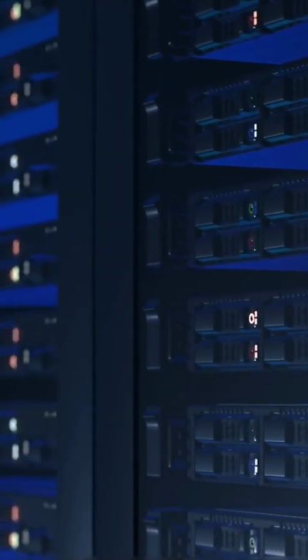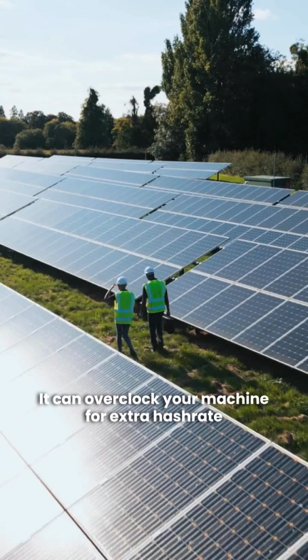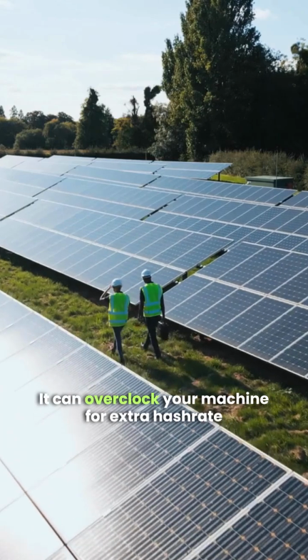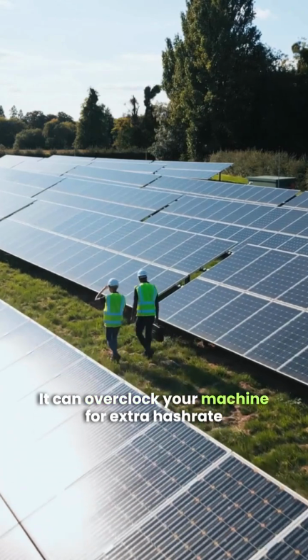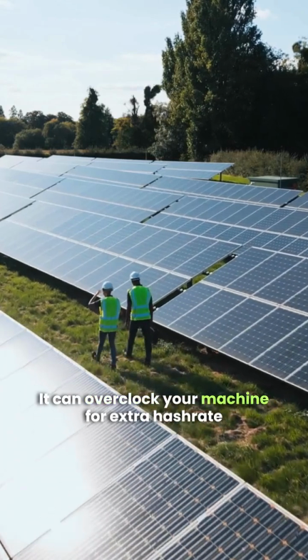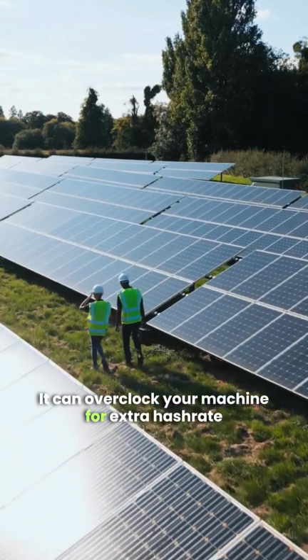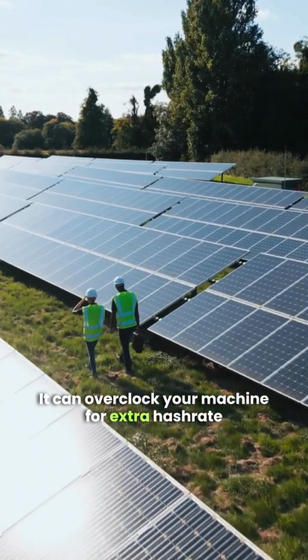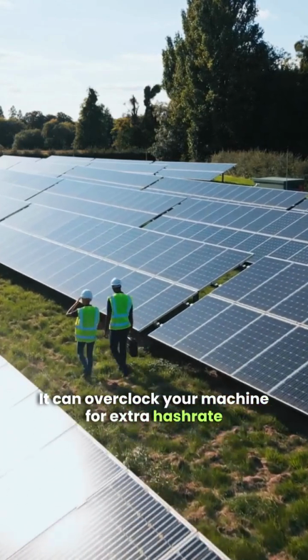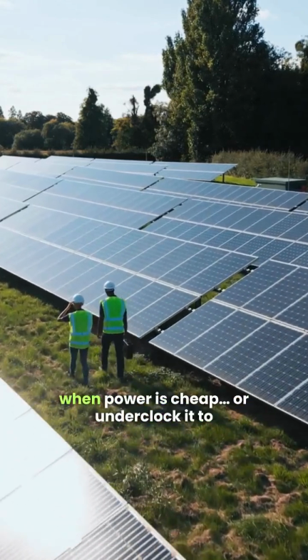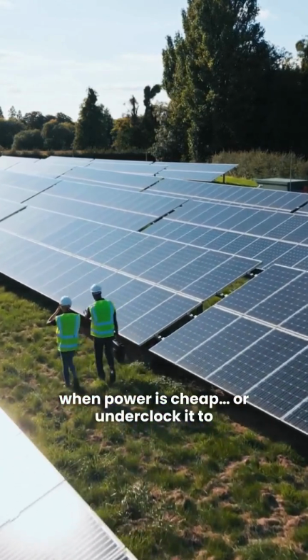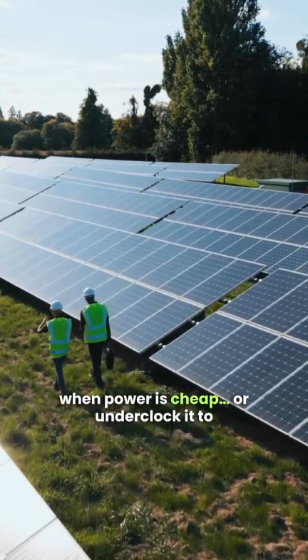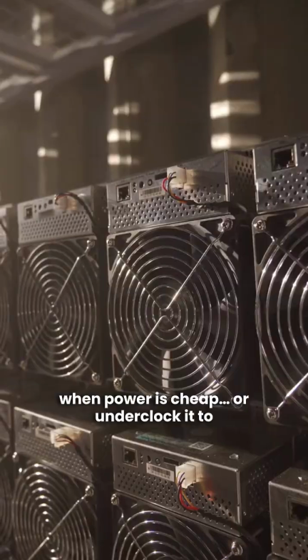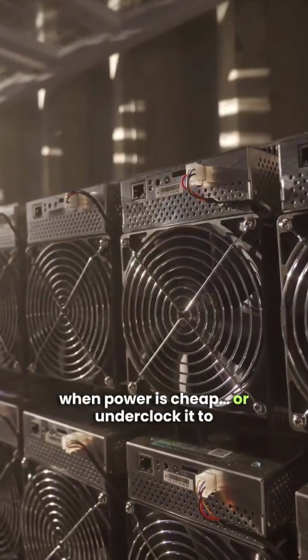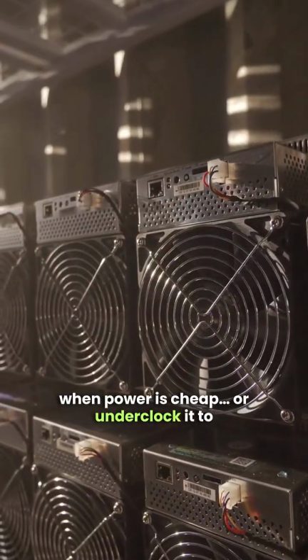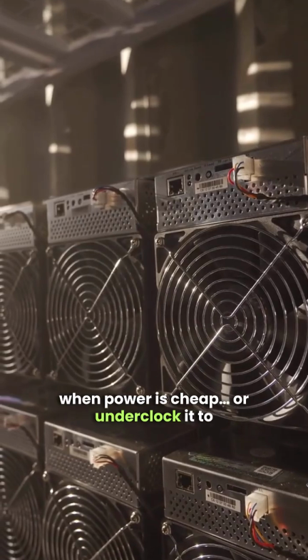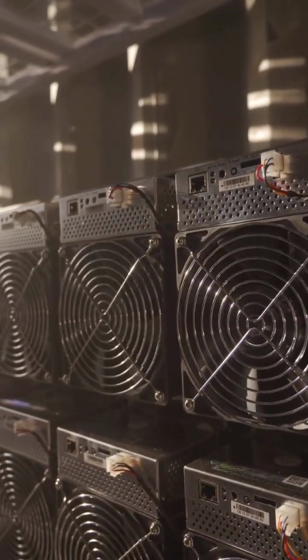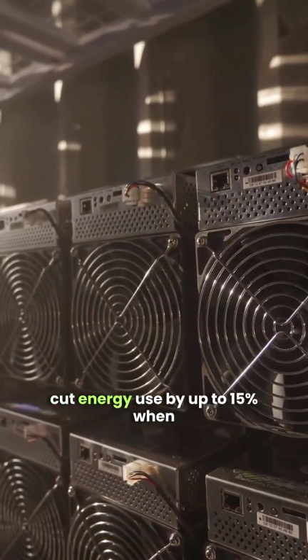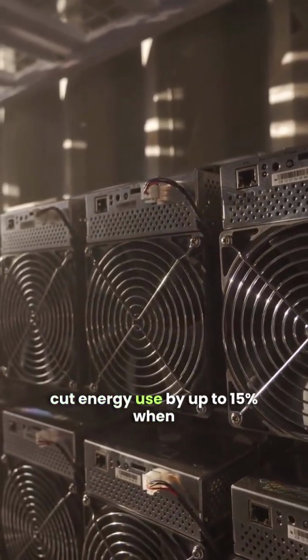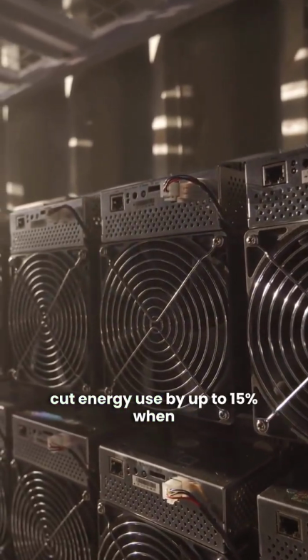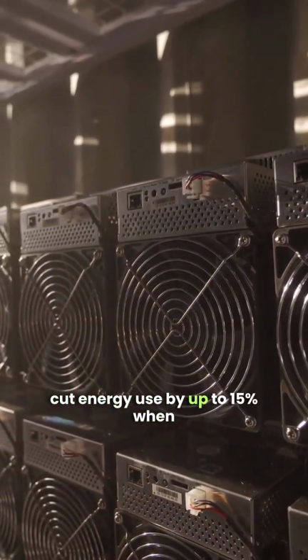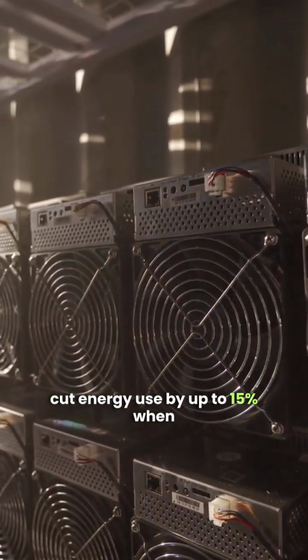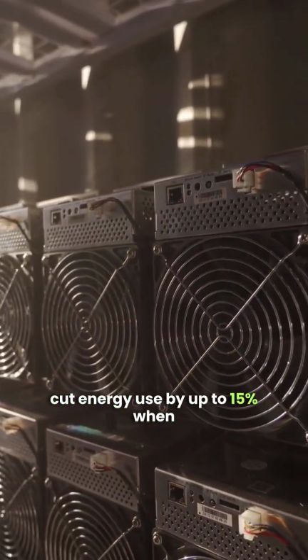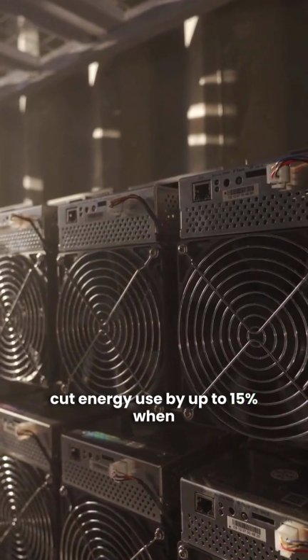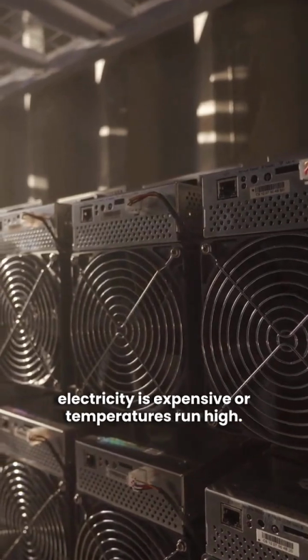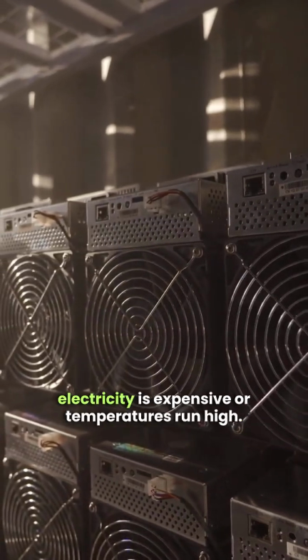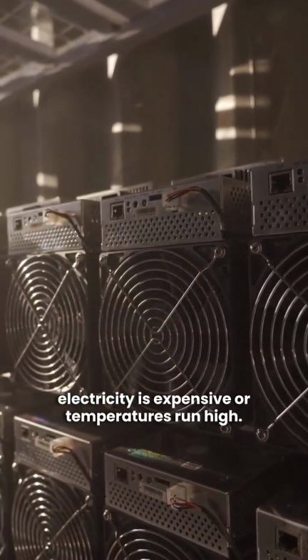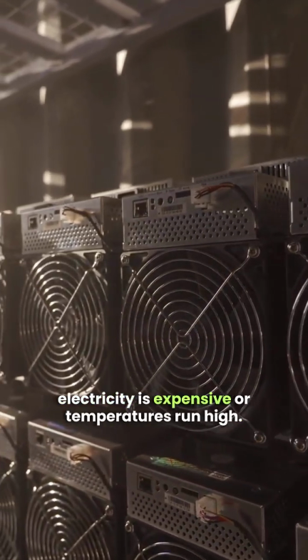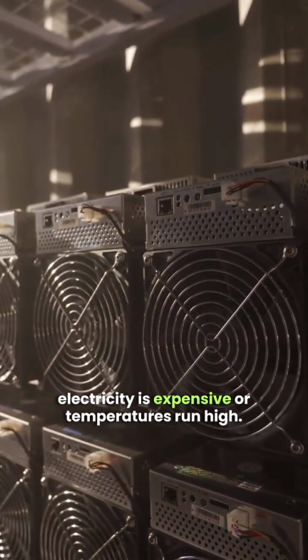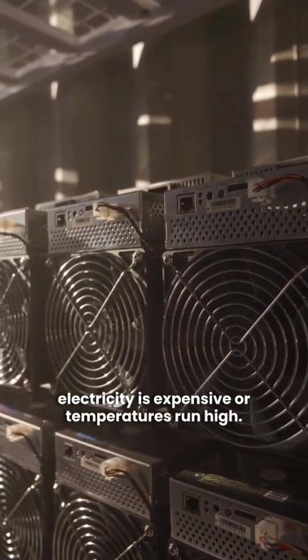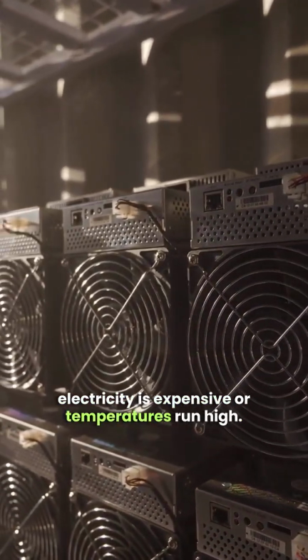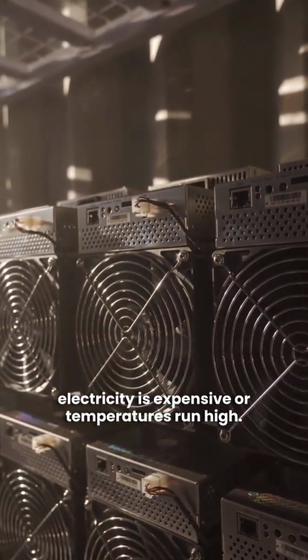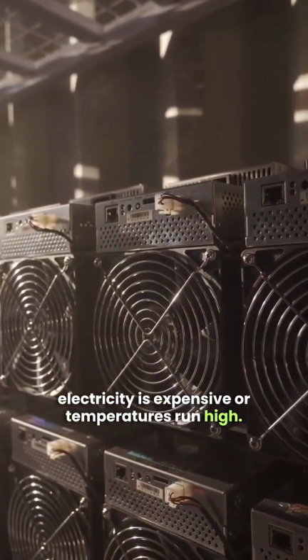It can overclock your machine for extra hash rate when power is cheap, or underclock it to cut energy use by up to 15% when electricity is expensive or temperatures run high.